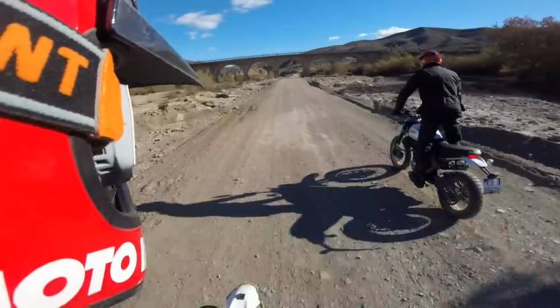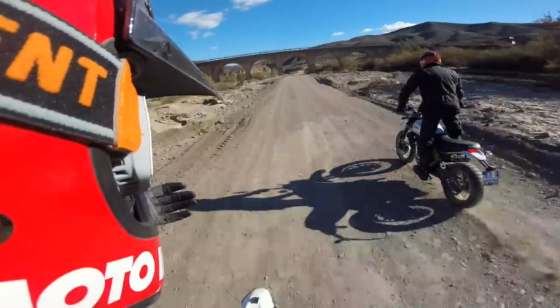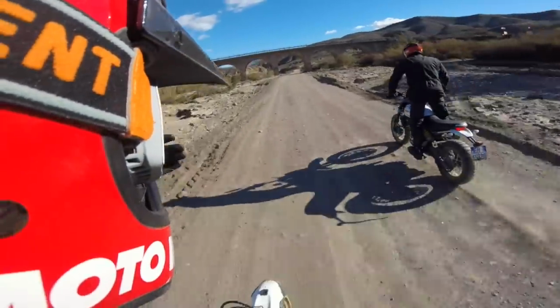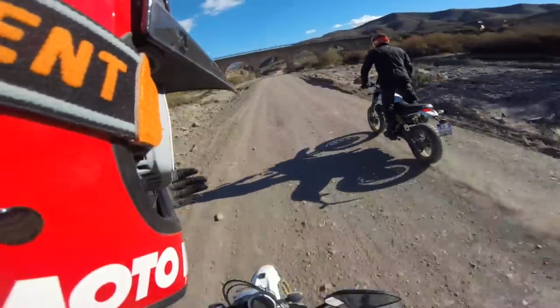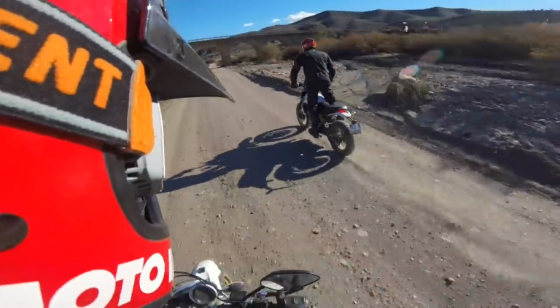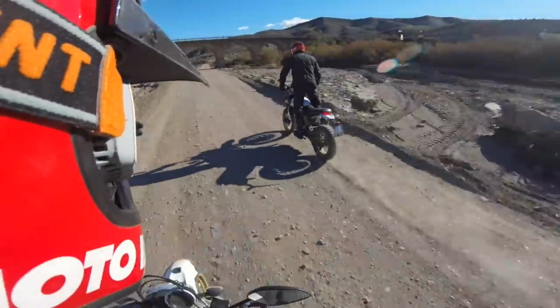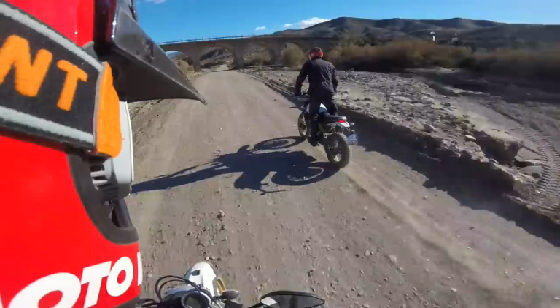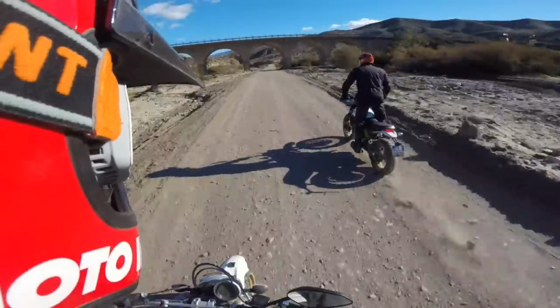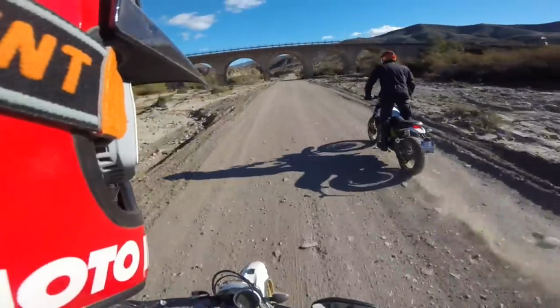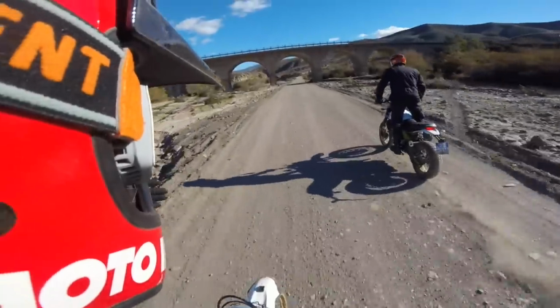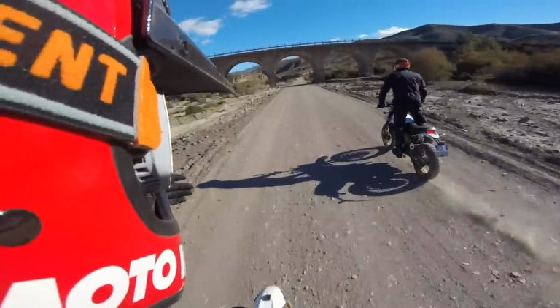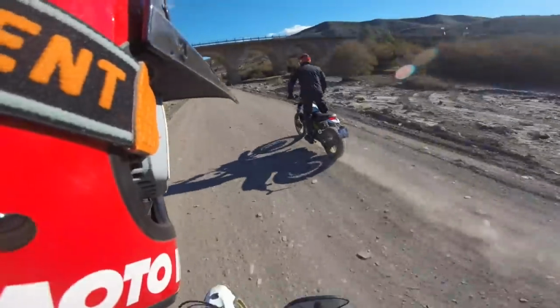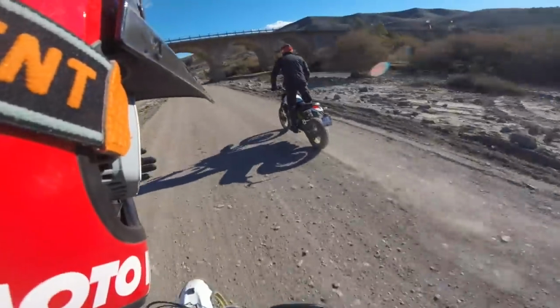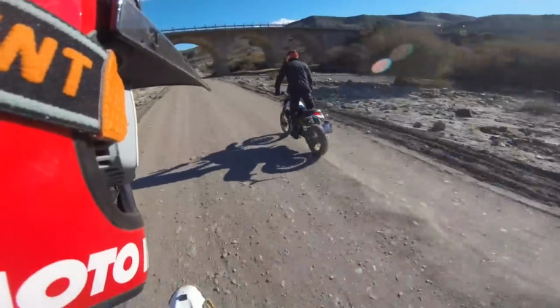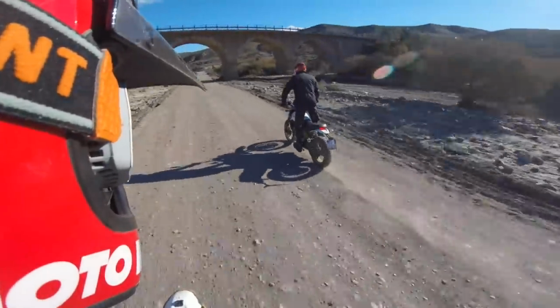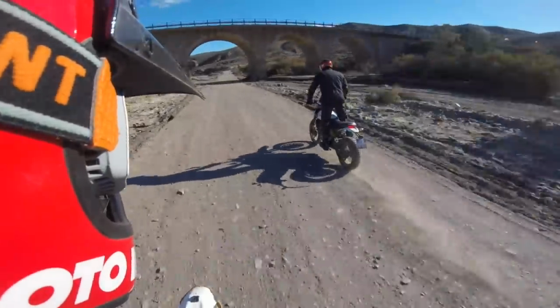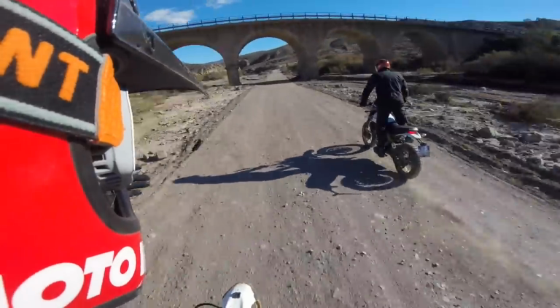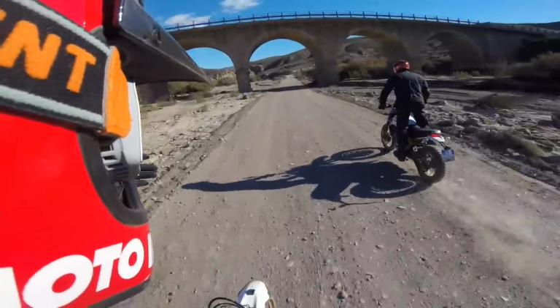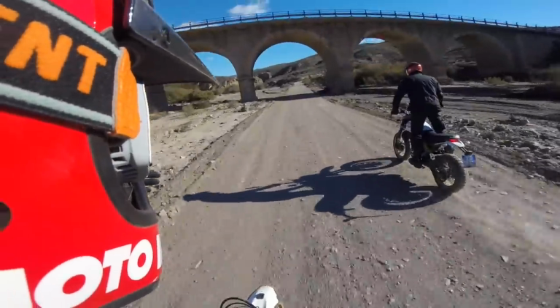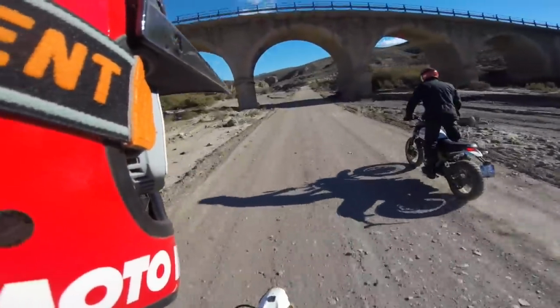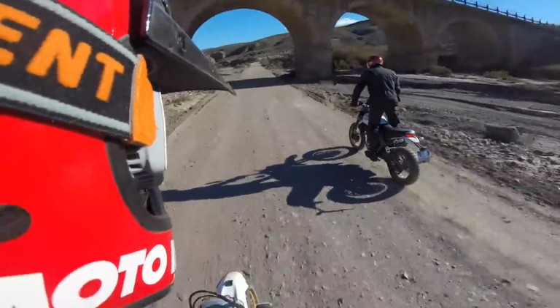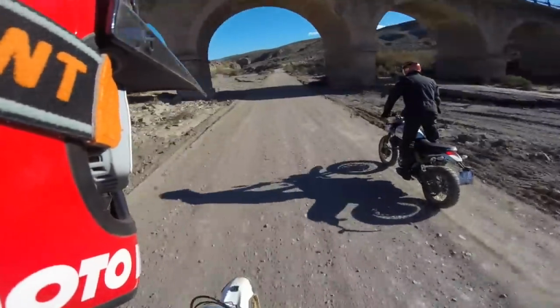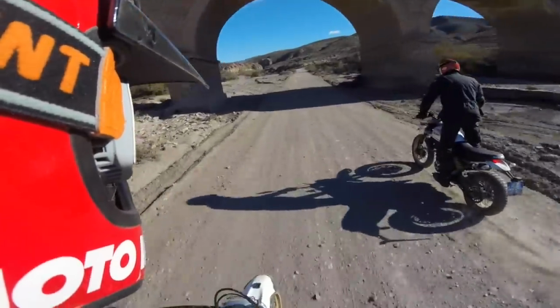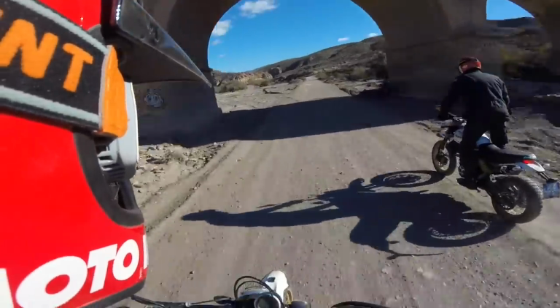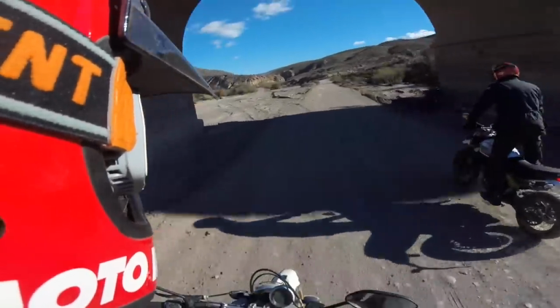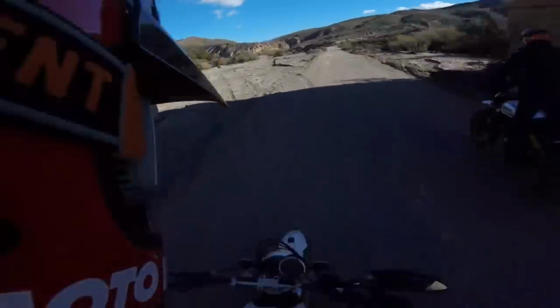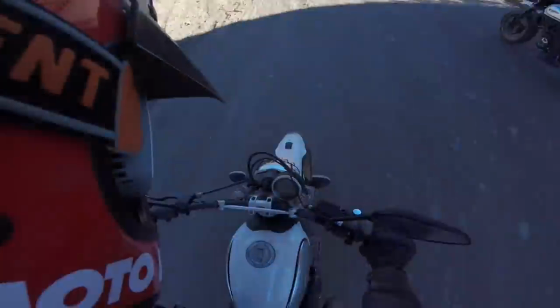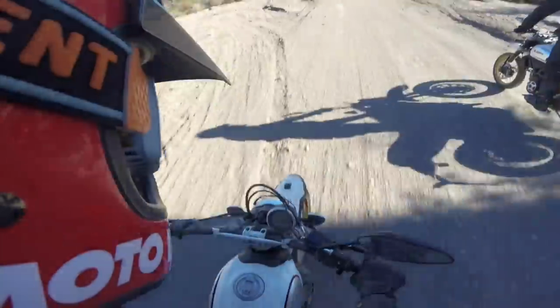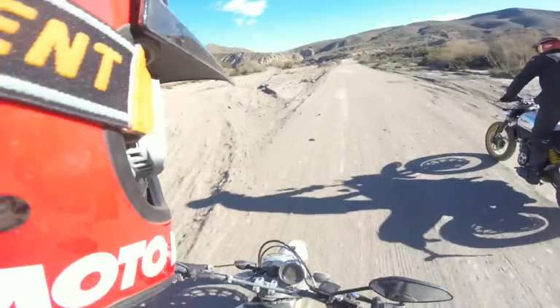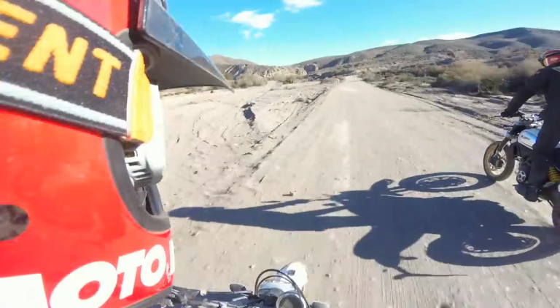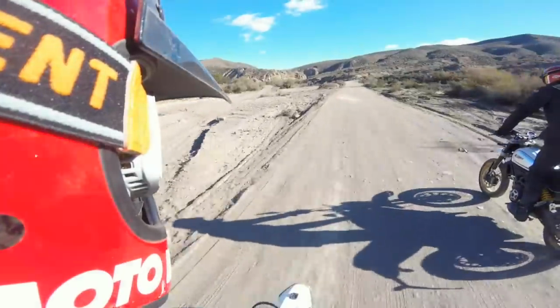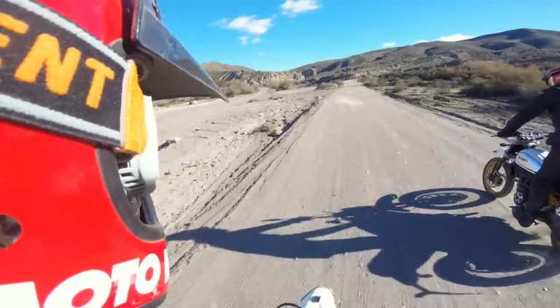The Ducati is a very excellent looking motorcycle. It looks like it's built to rip off-road, and it's fun.